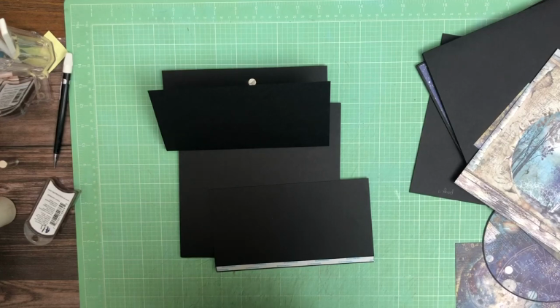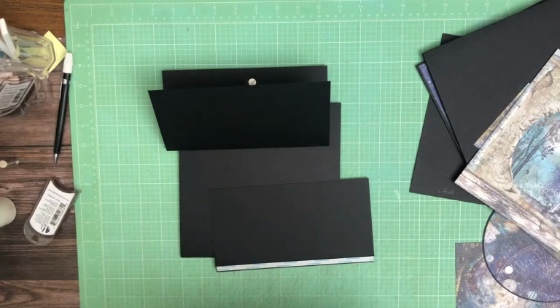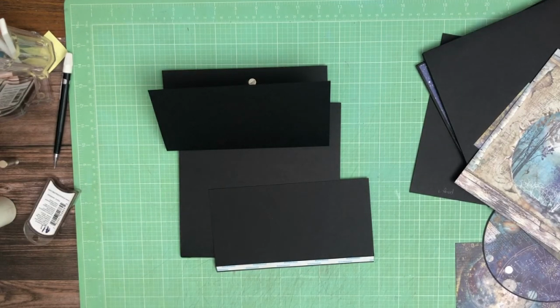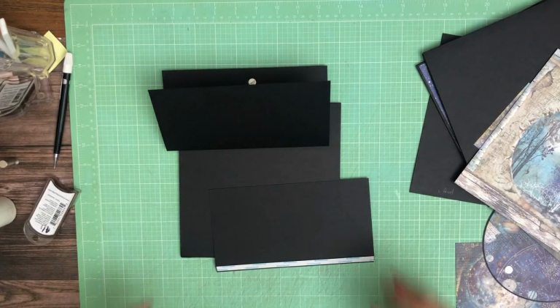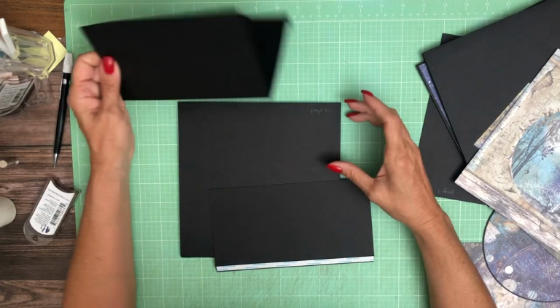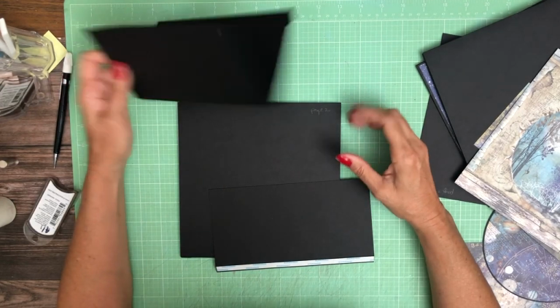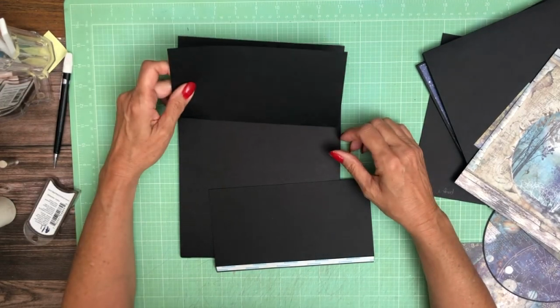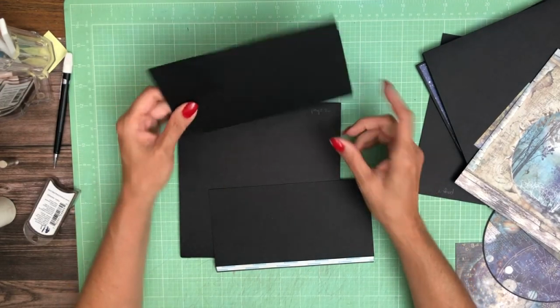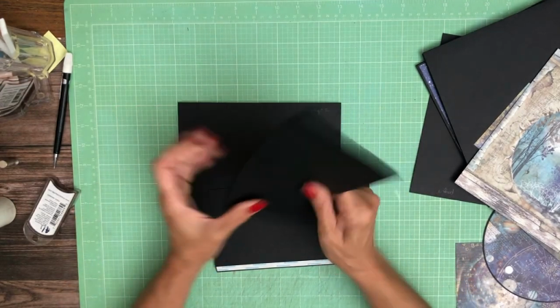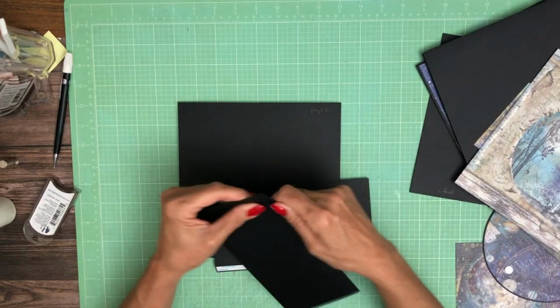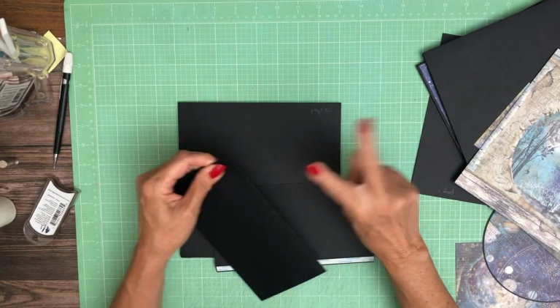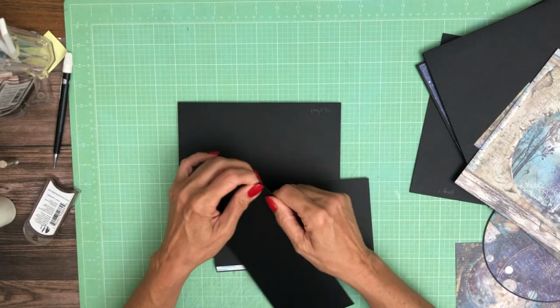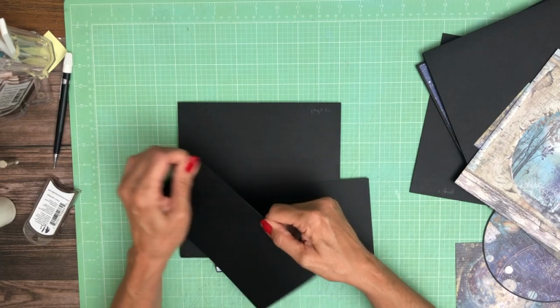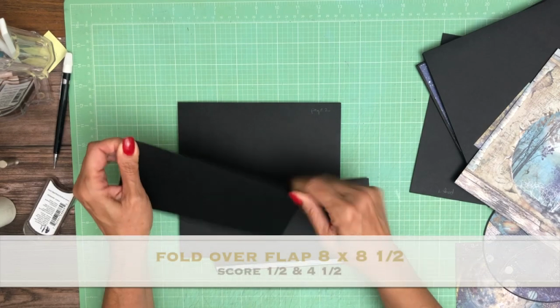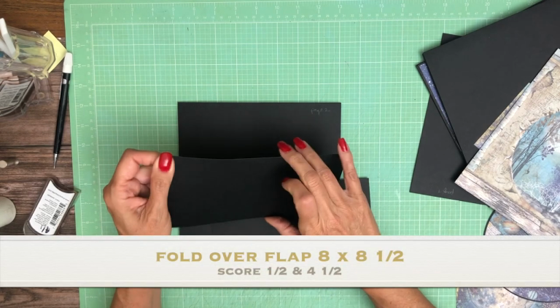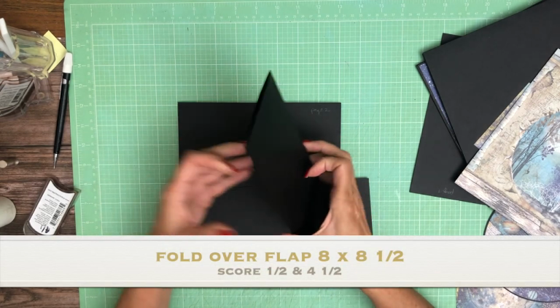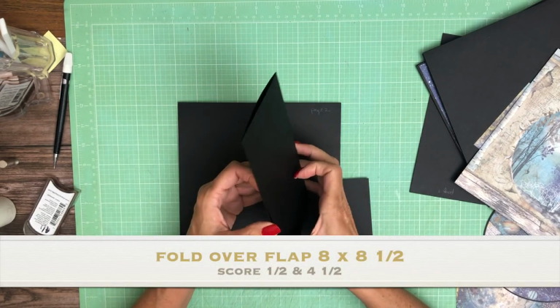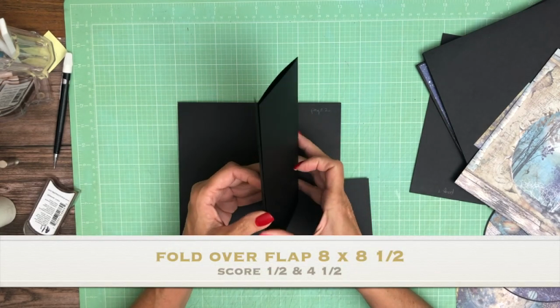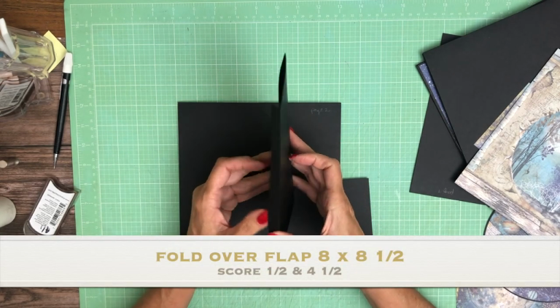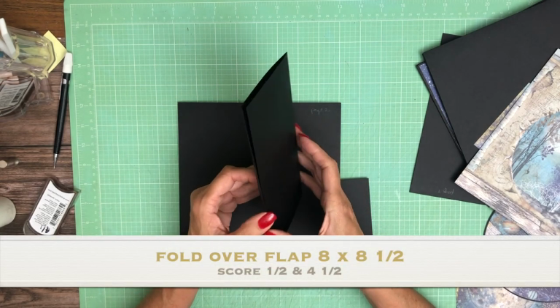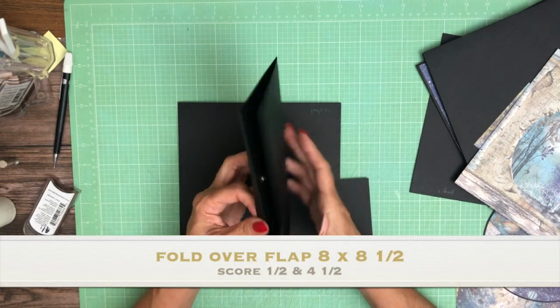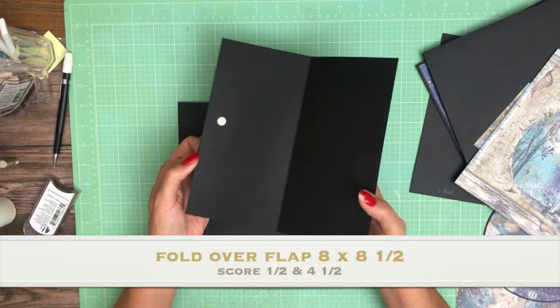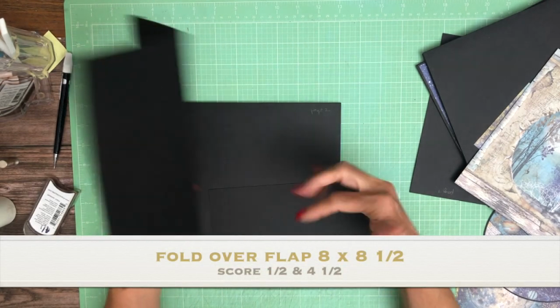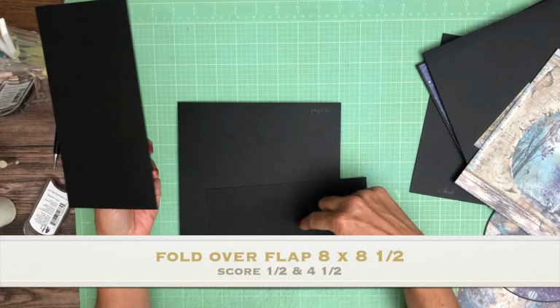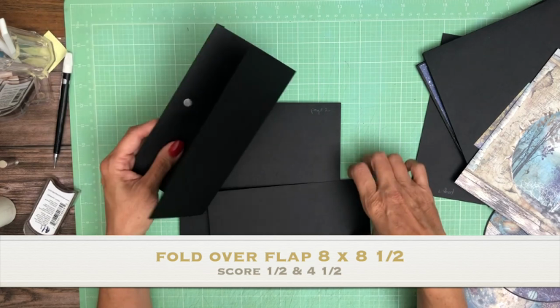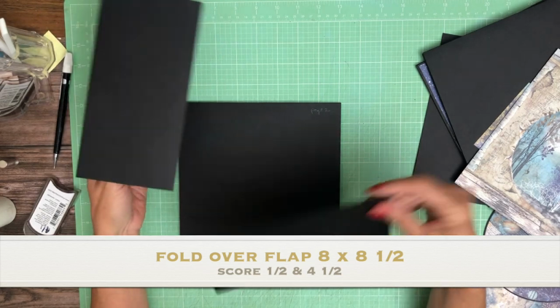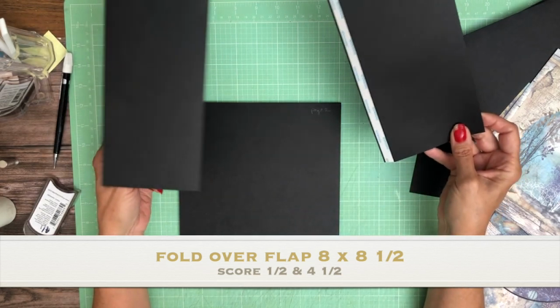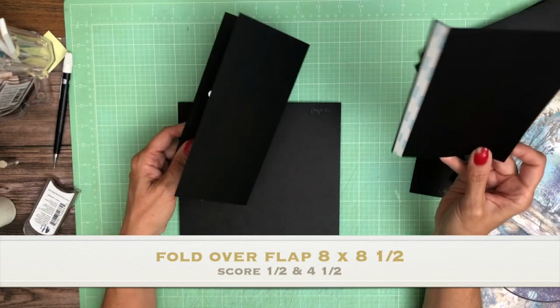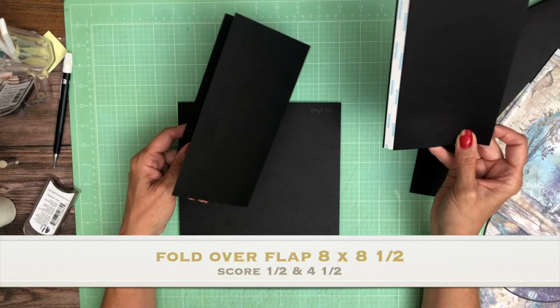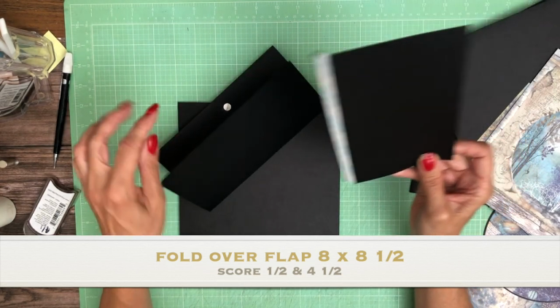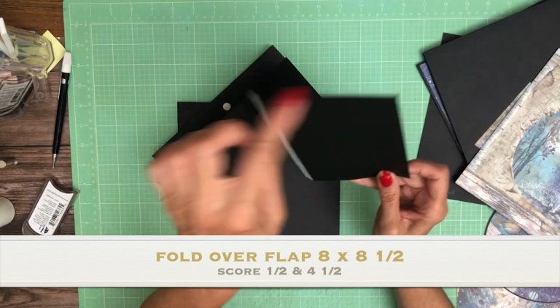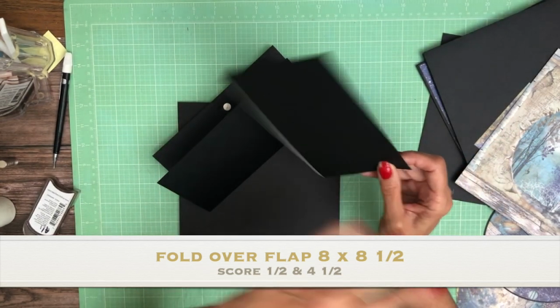Hey everyone, it's Daphne from Scrap and Create and we're working on page two. There's going to be two flaps — a fold-over flap and just a single flap. This is four and a half by eight.